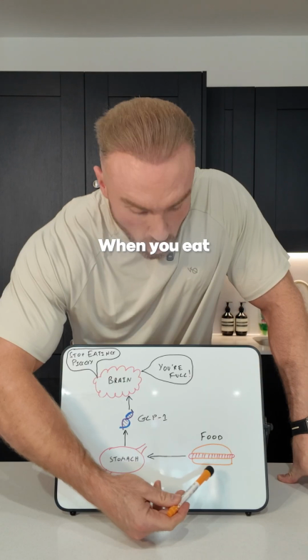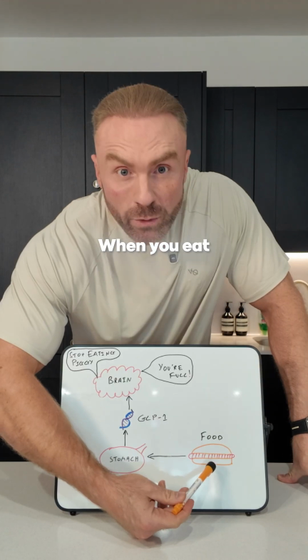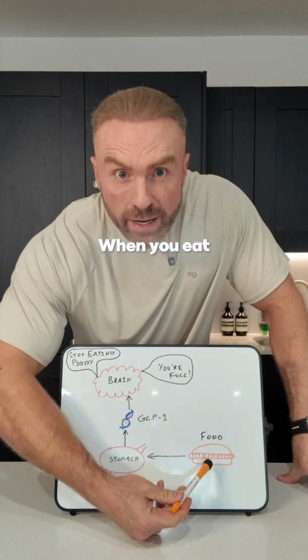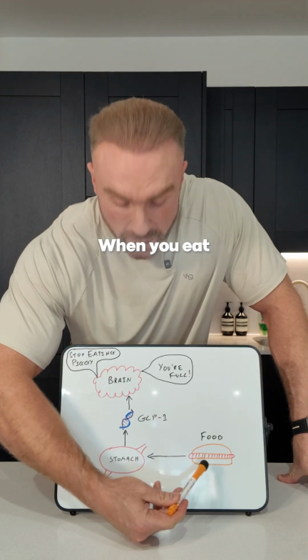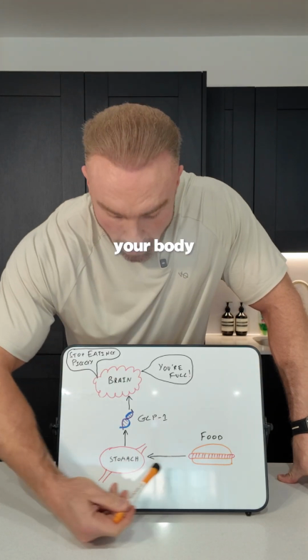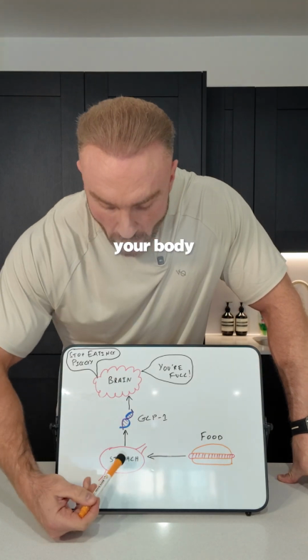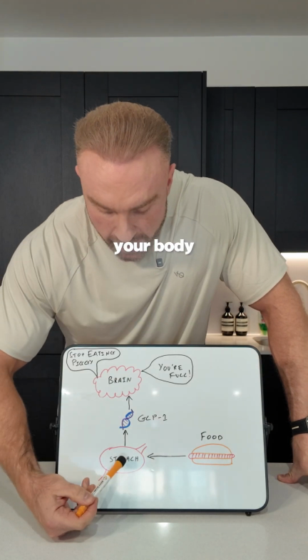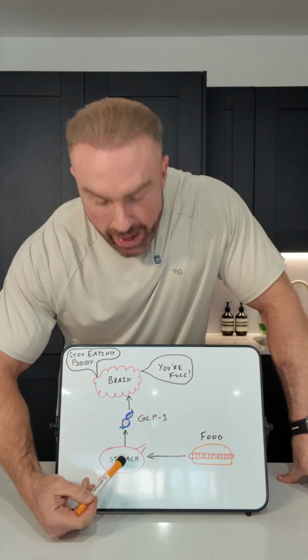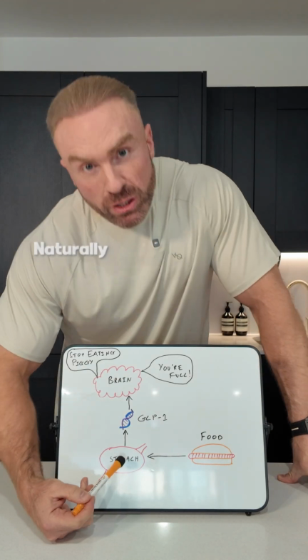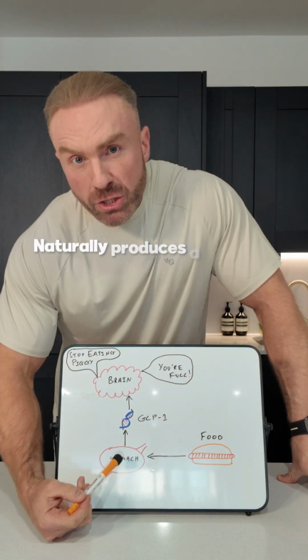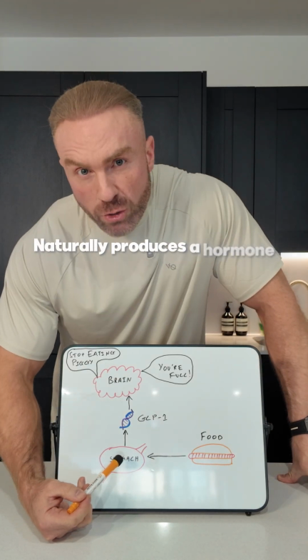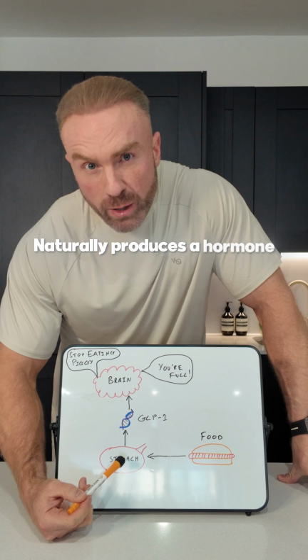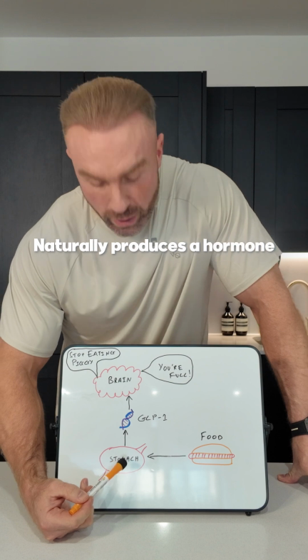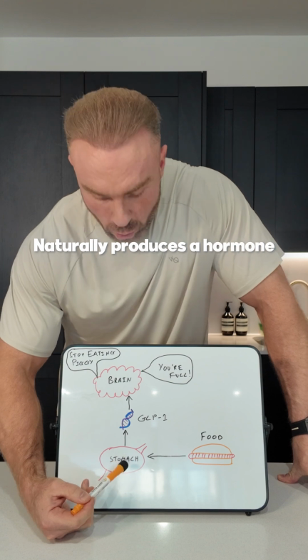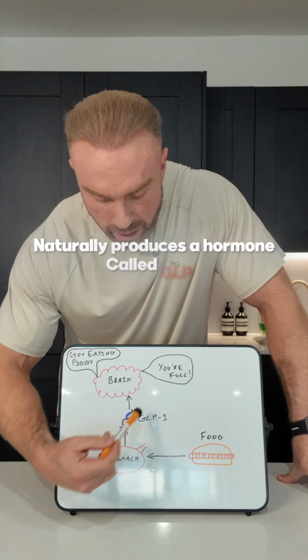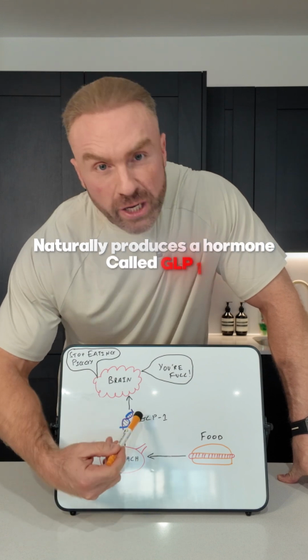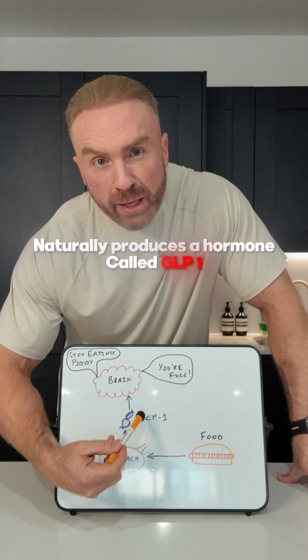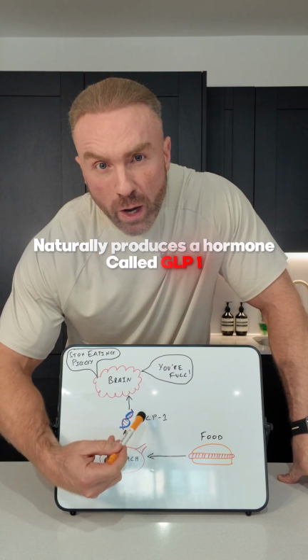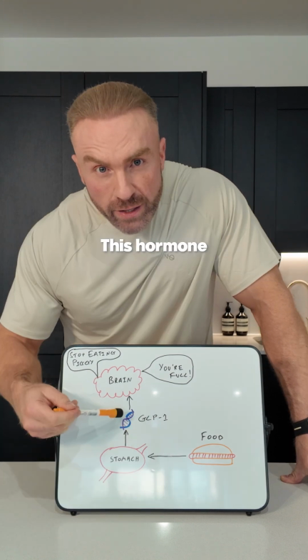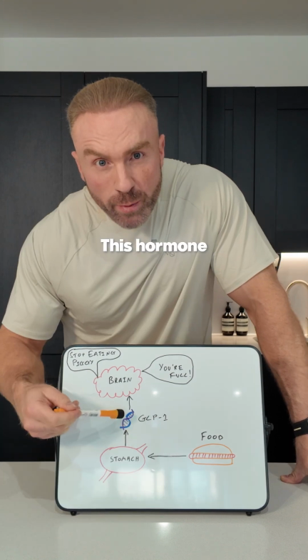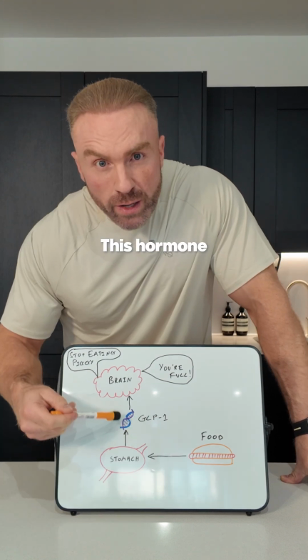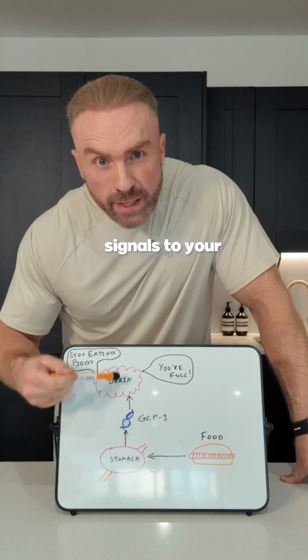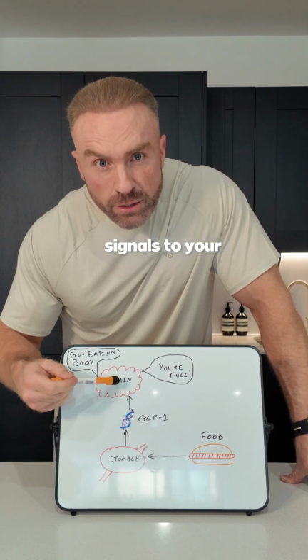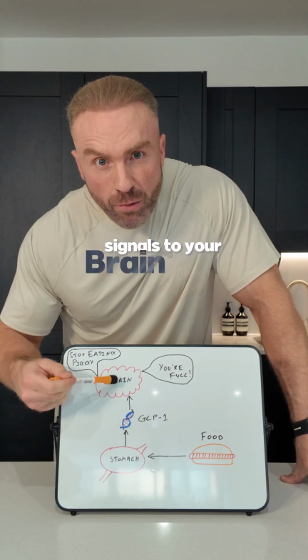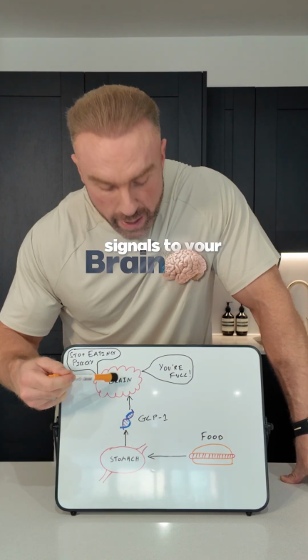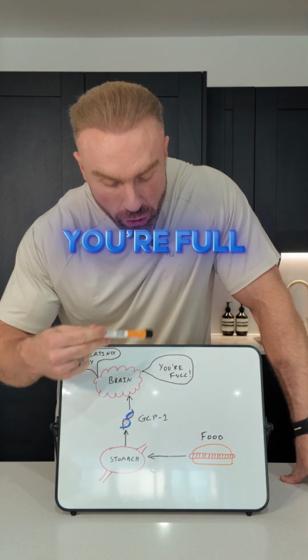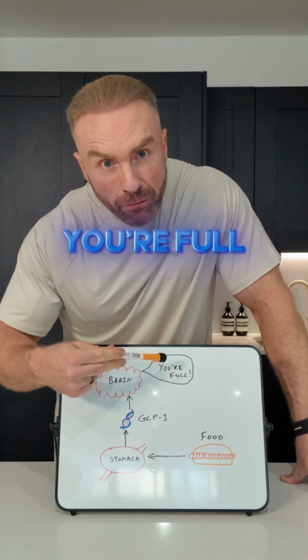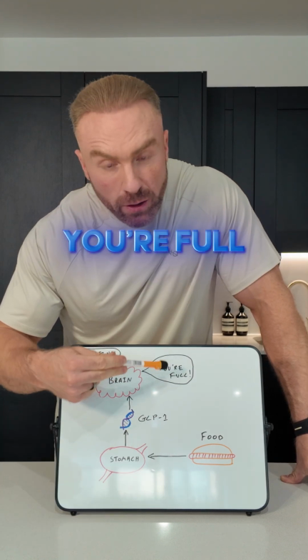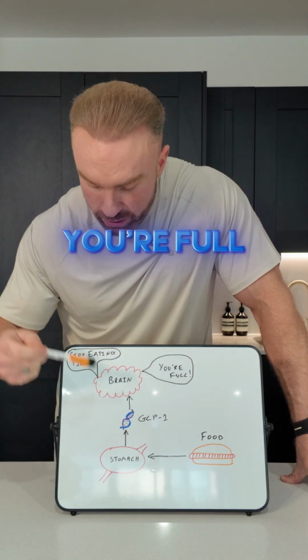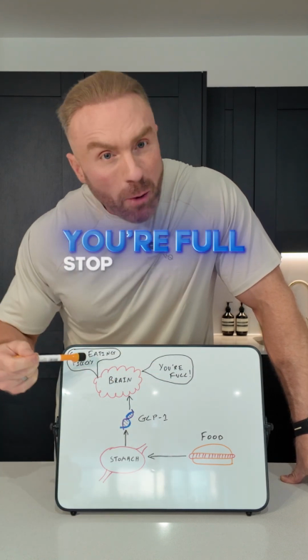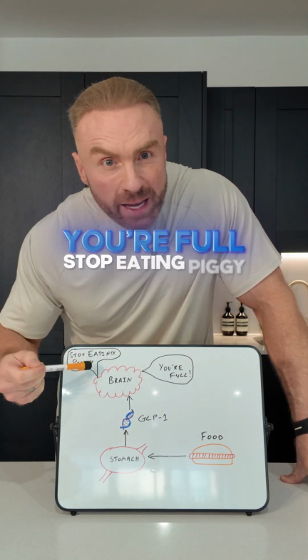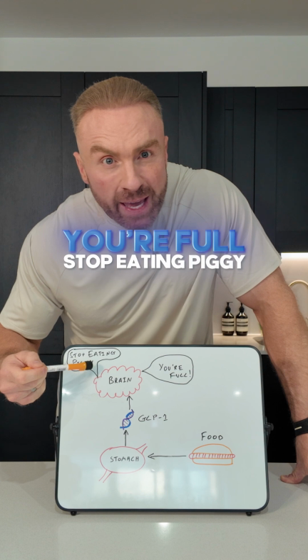When you eat, your body naturally produces a hormone called GLP-1. This hormone signals to your brain: you're full. Stop eating, piggy.